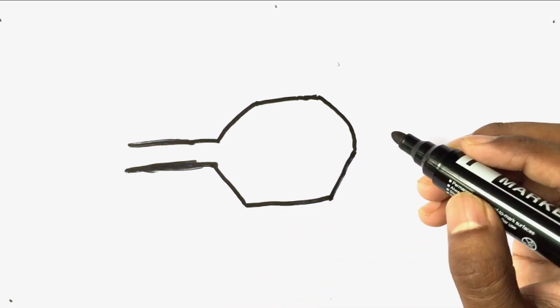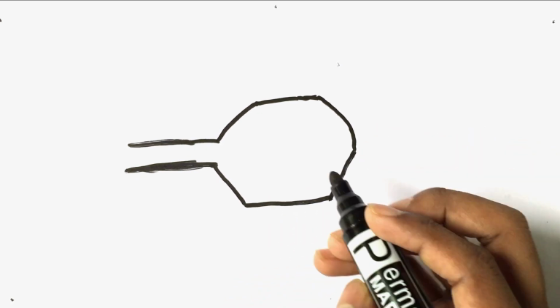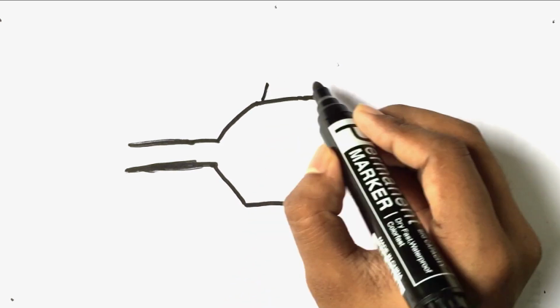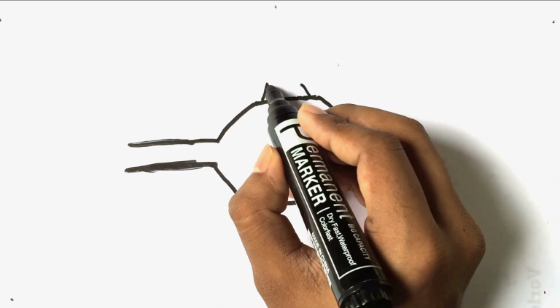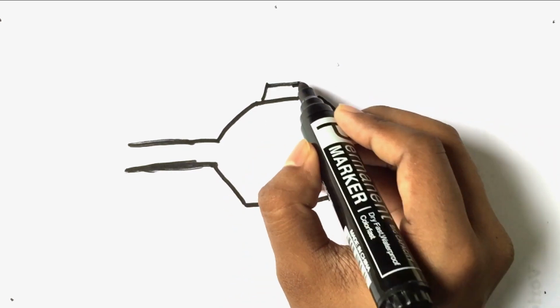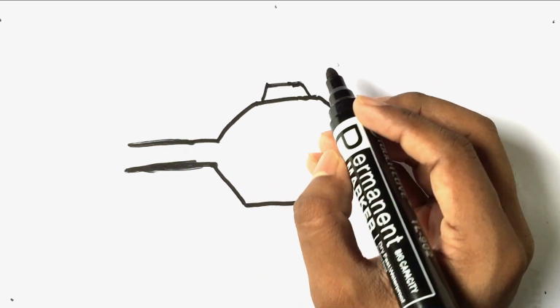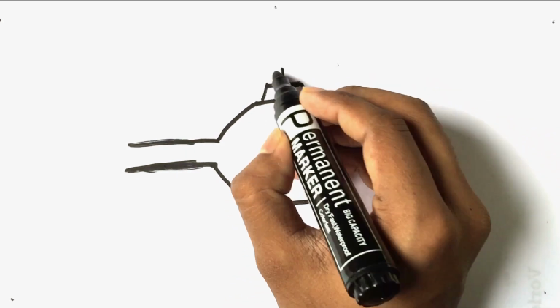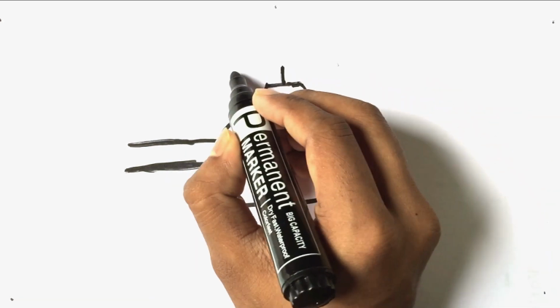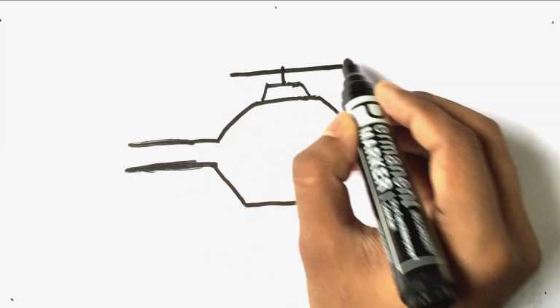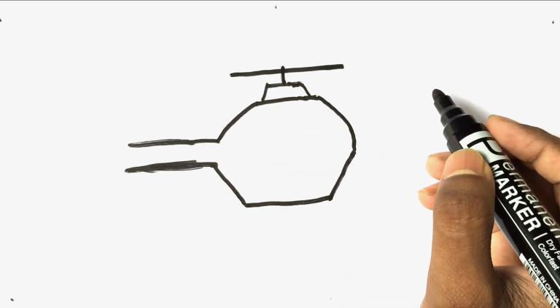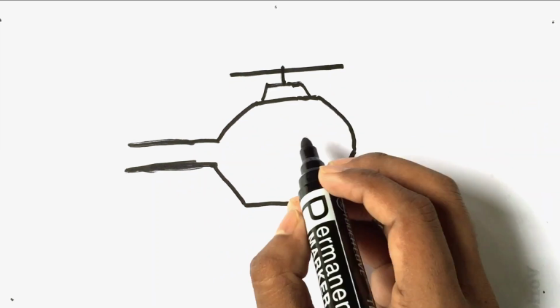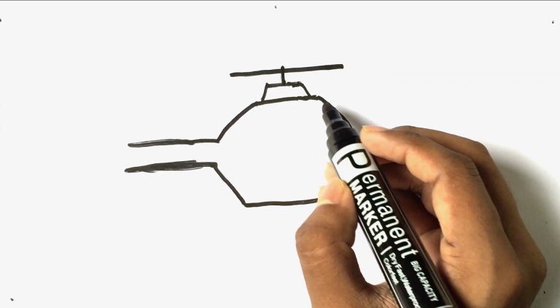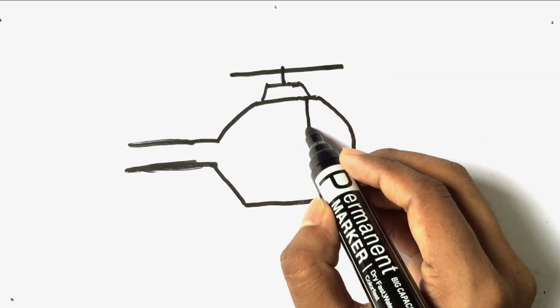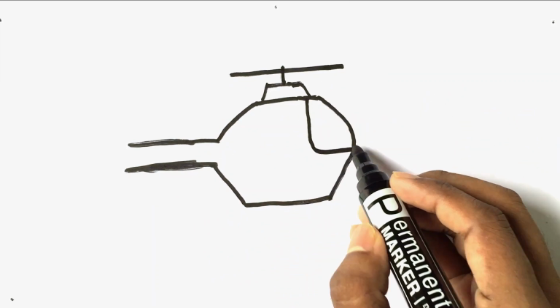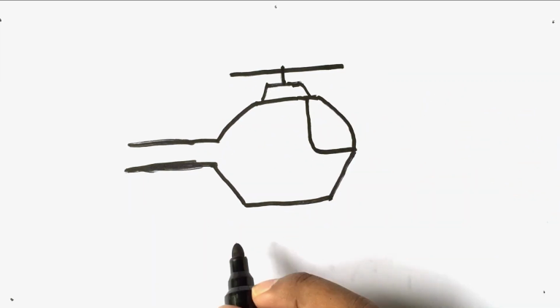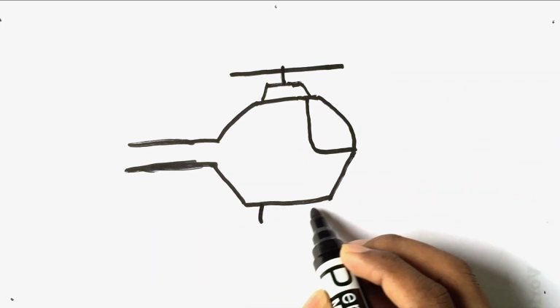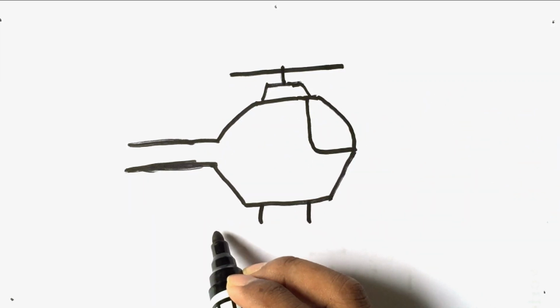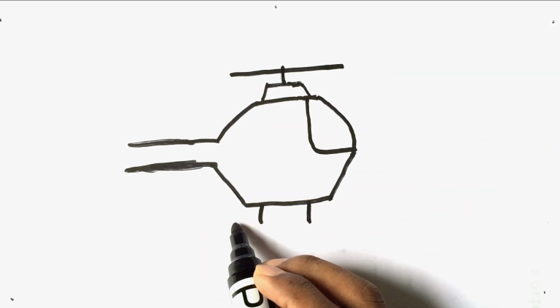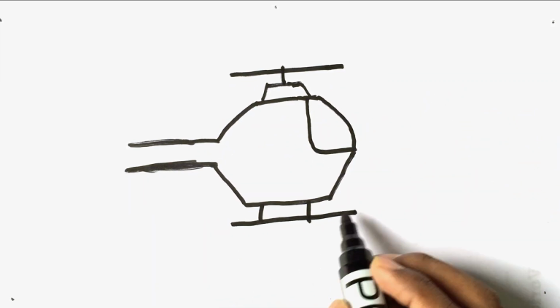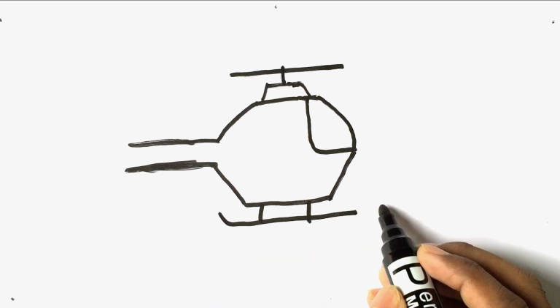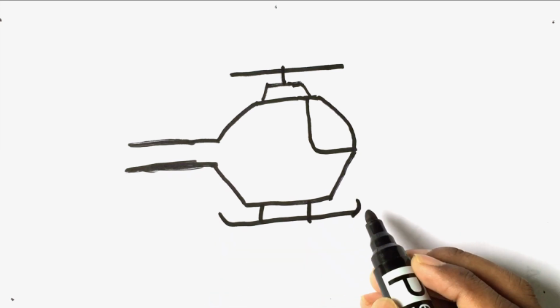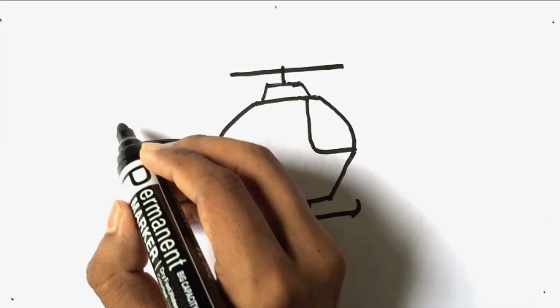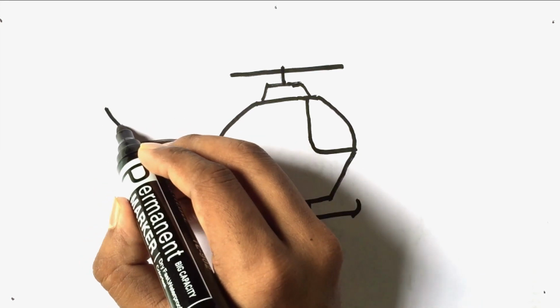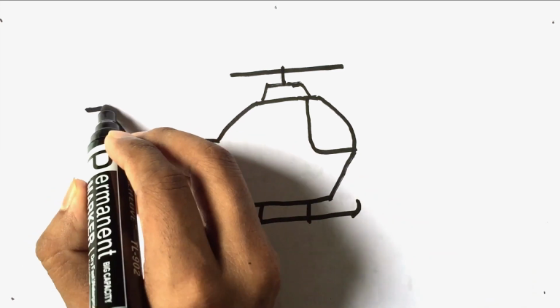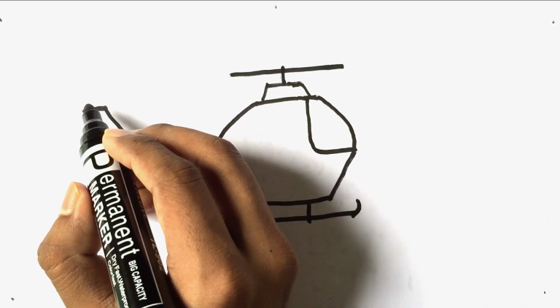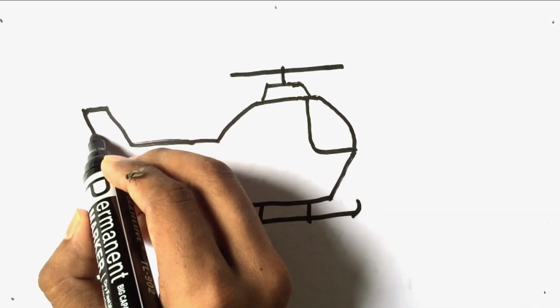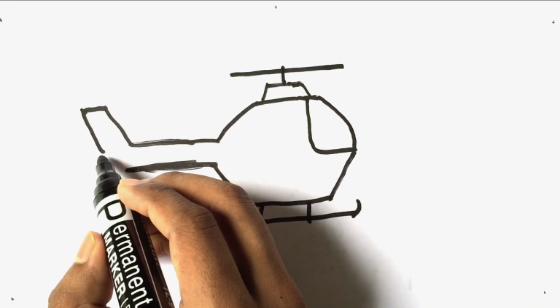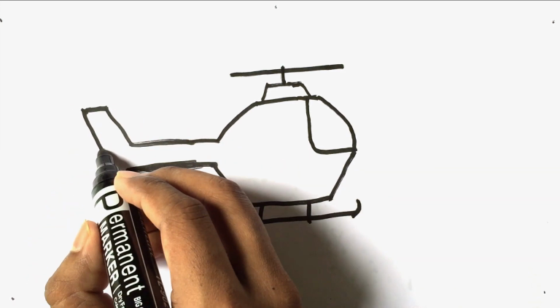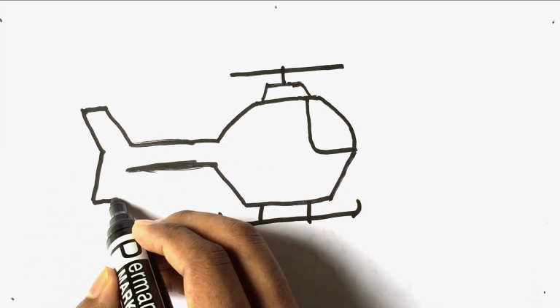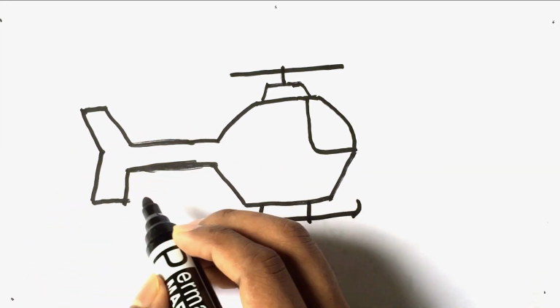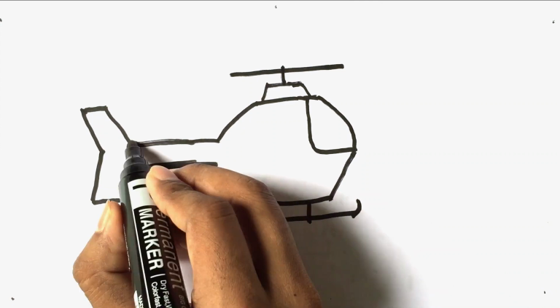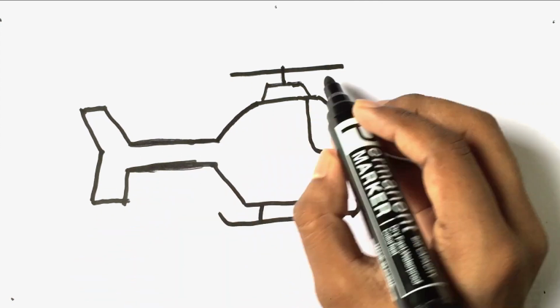Watch the video and learn how to draw a cute helicopter. Step by step I draw a full circle of helicopter. Circle drawing almost complete.